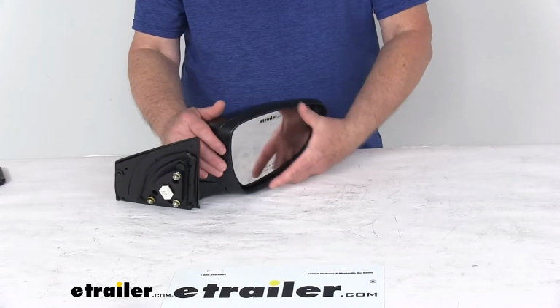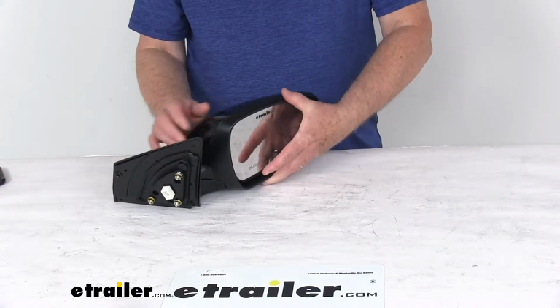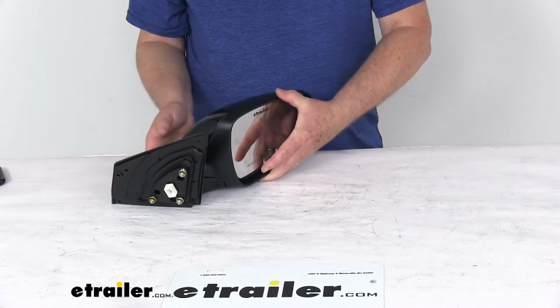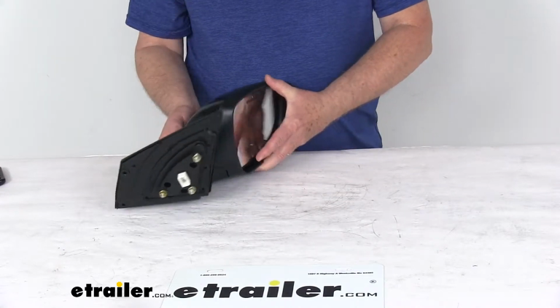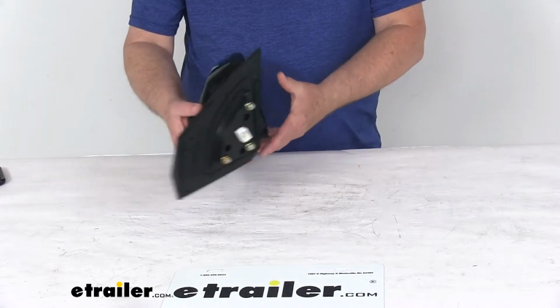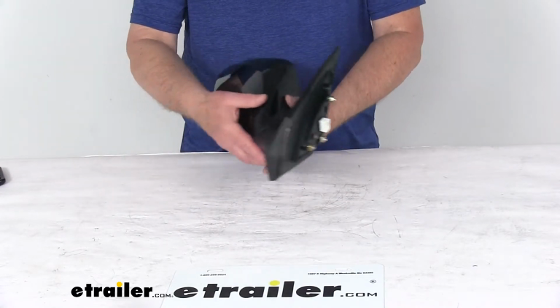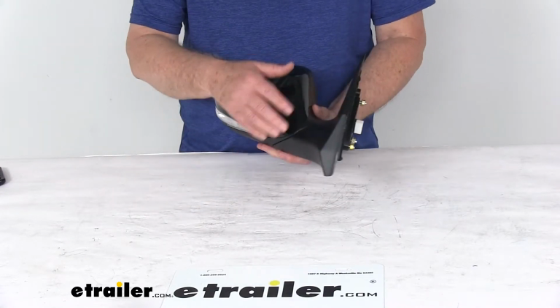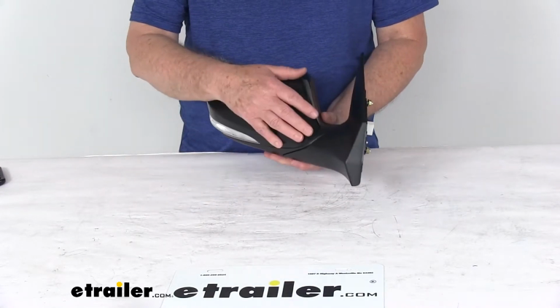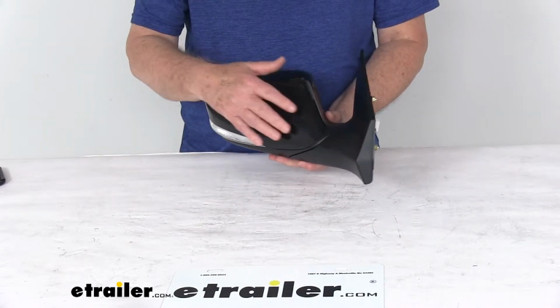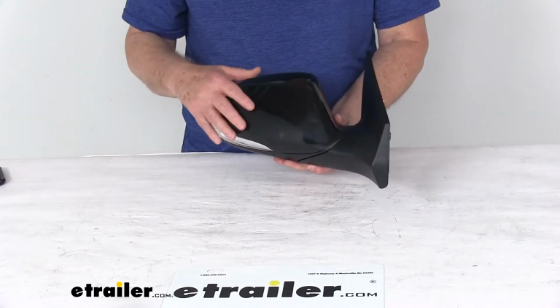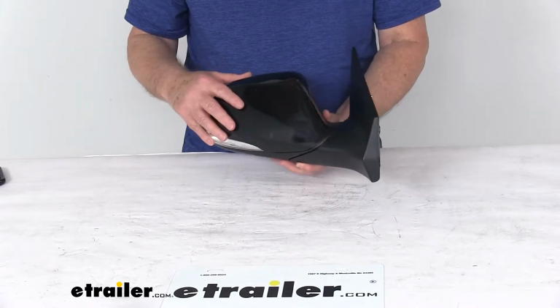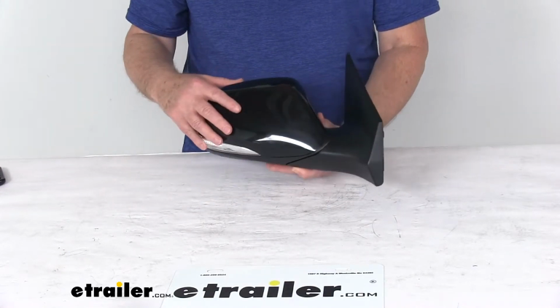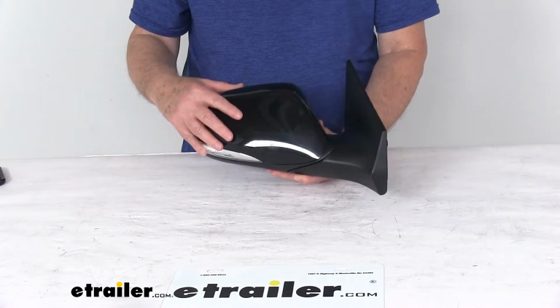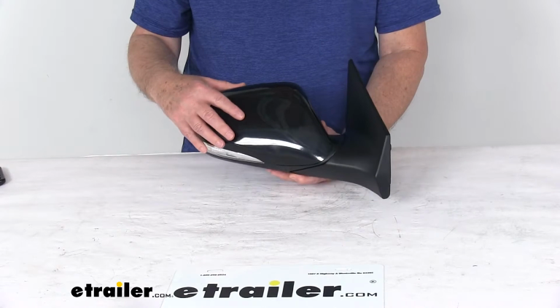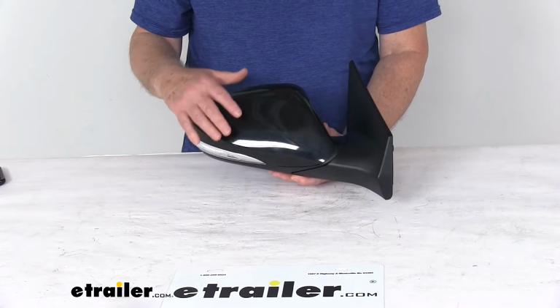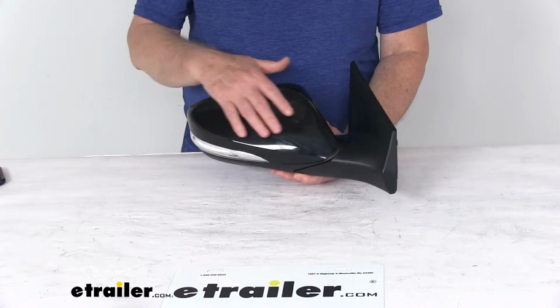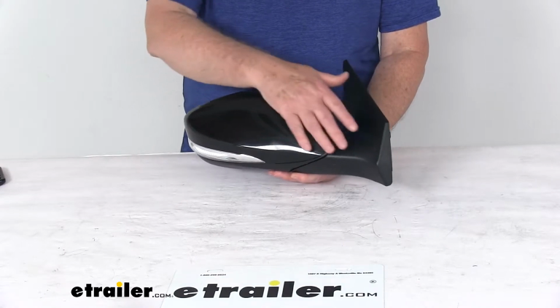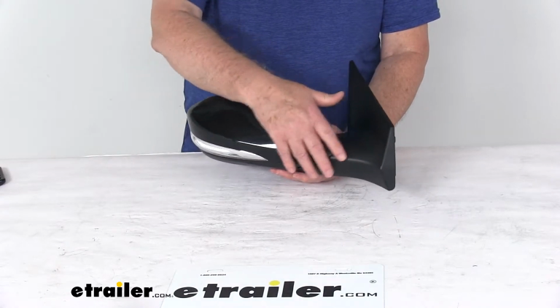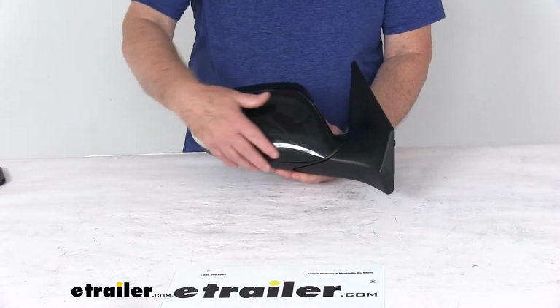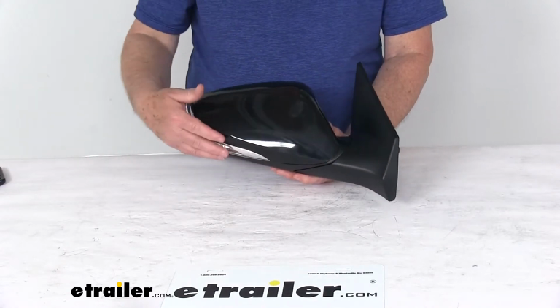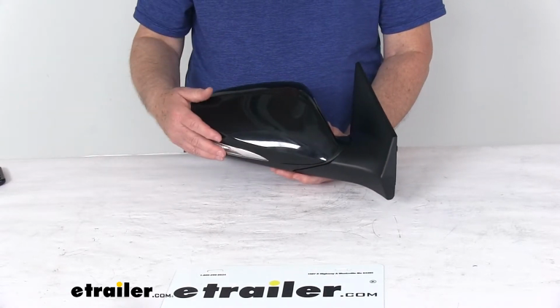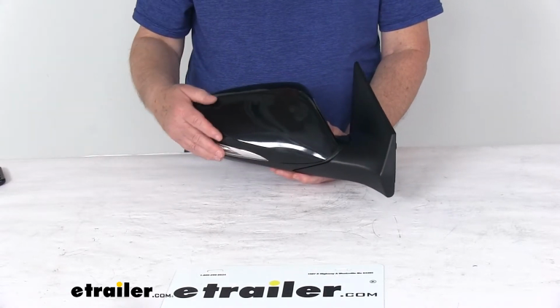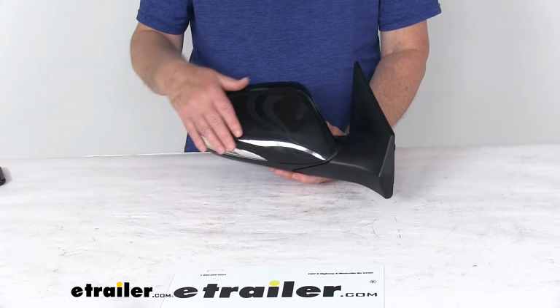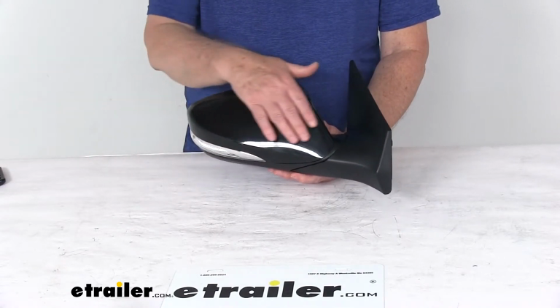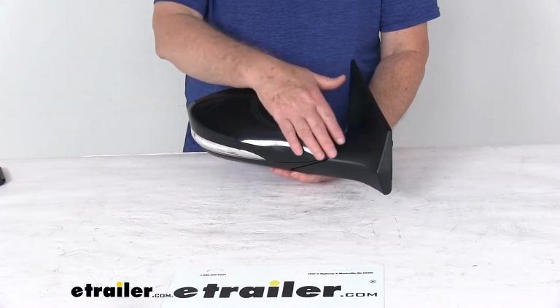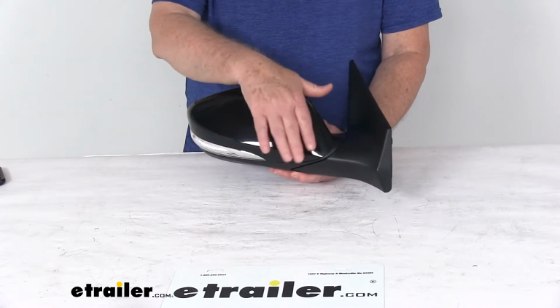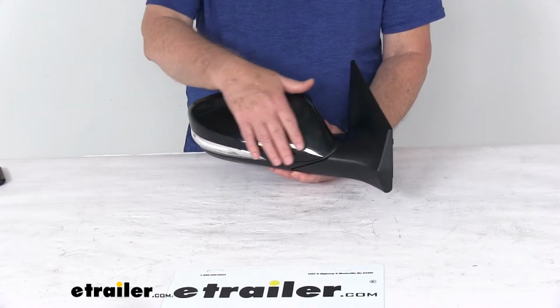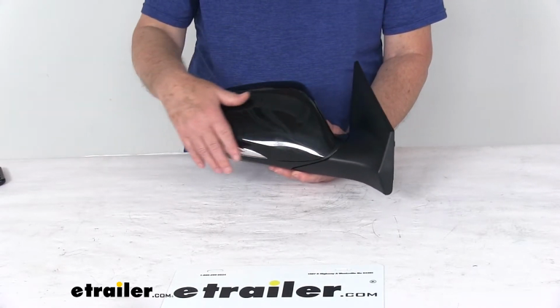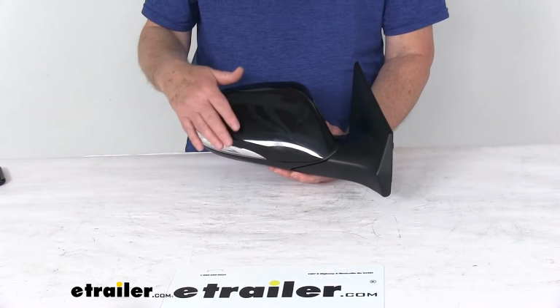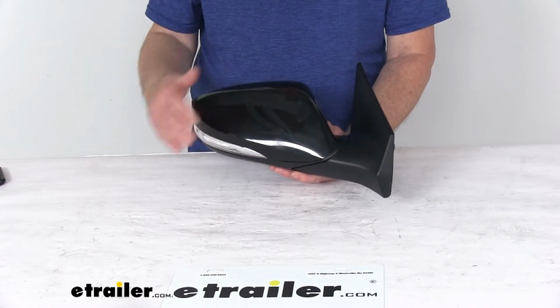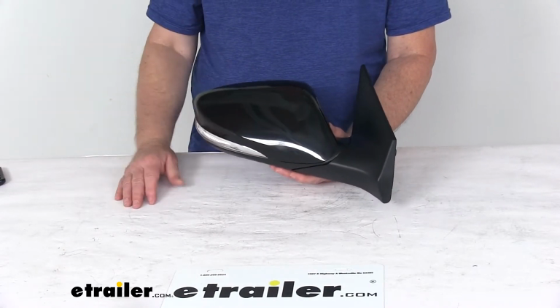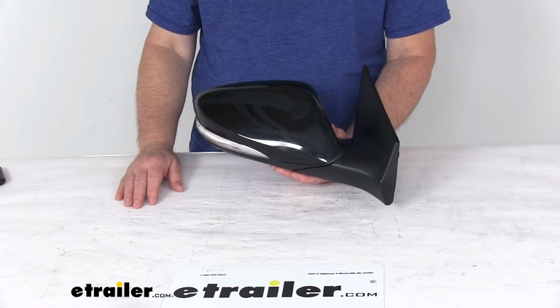It is a breakaway design, so the mirror does fold when it's struck to prevent breakage. It's a nice durable plastic housing with a black finish, which can be painted to match your vehicle.